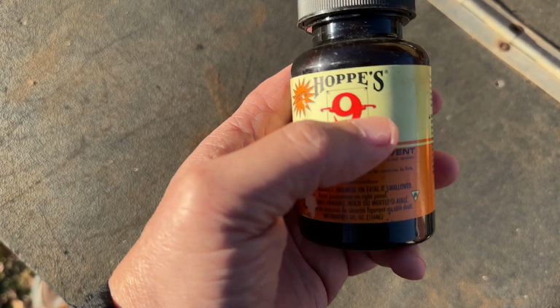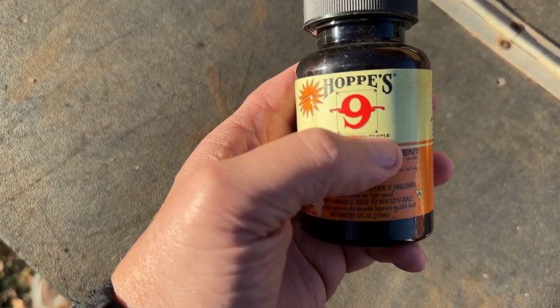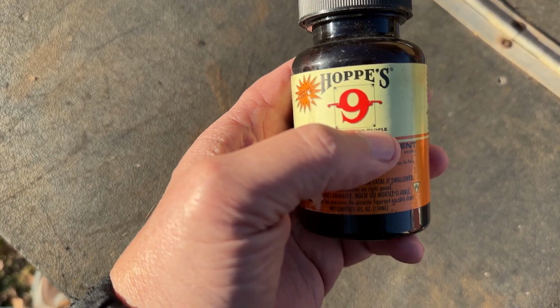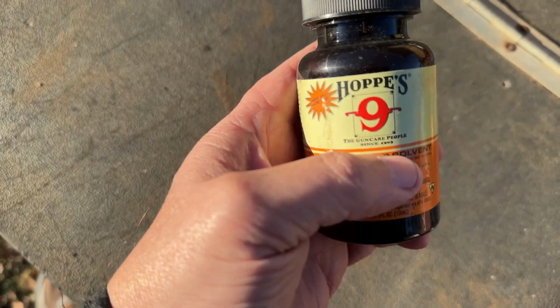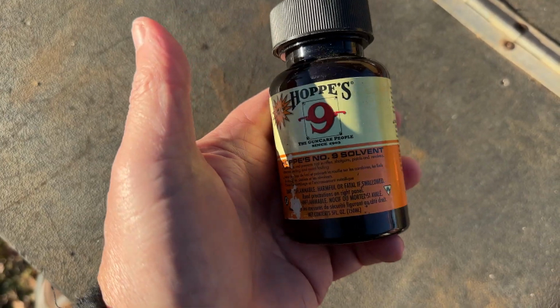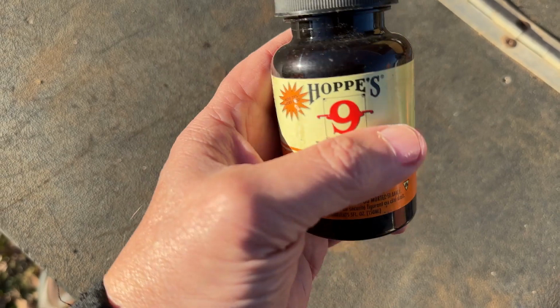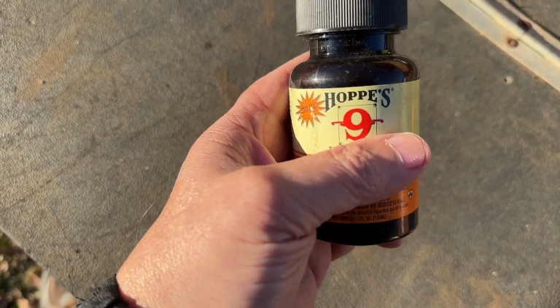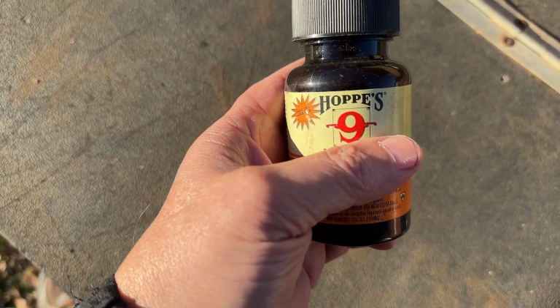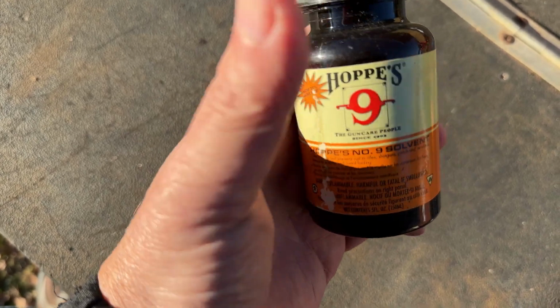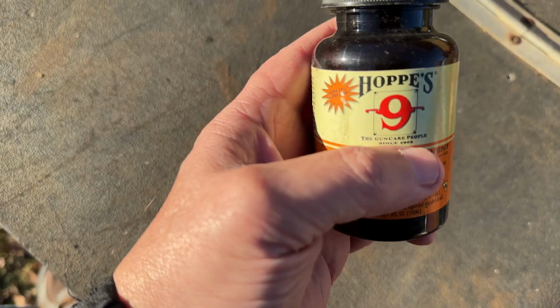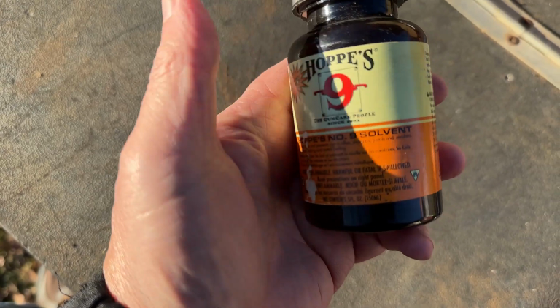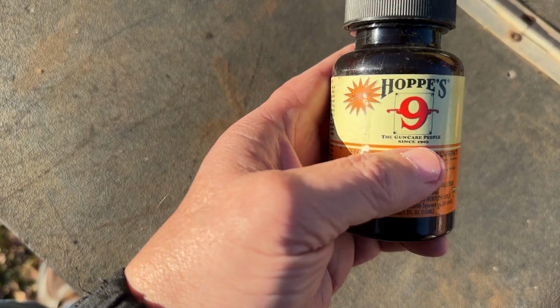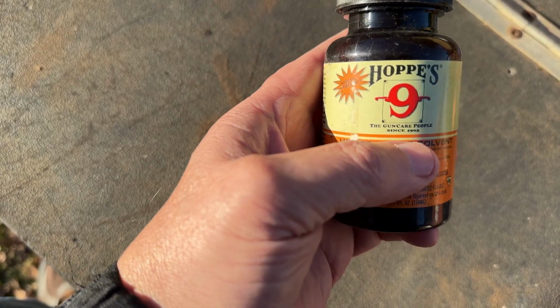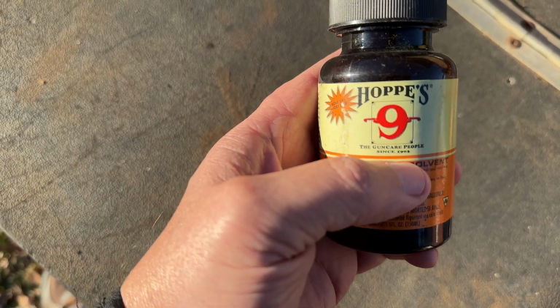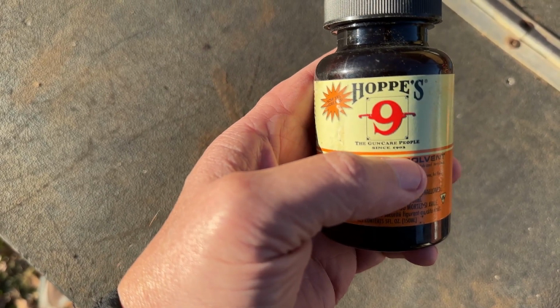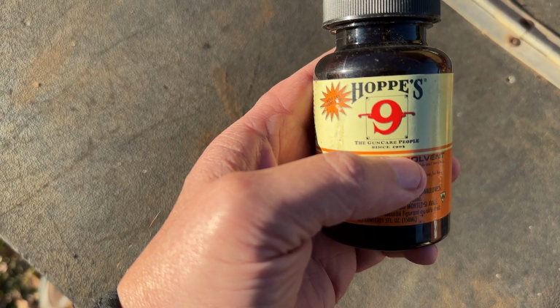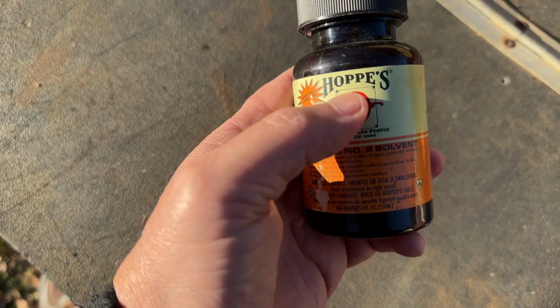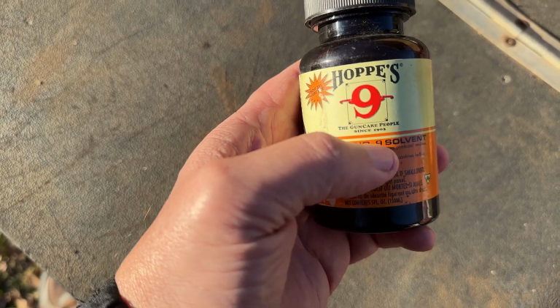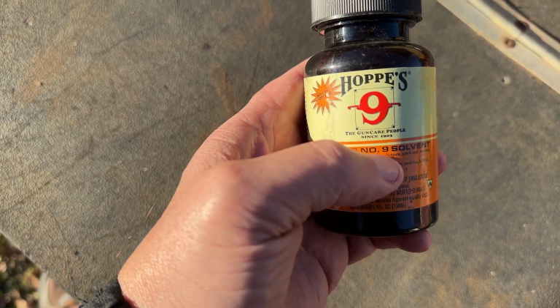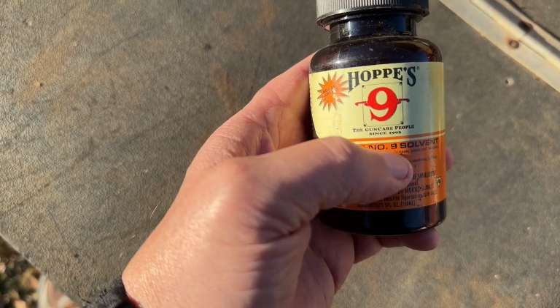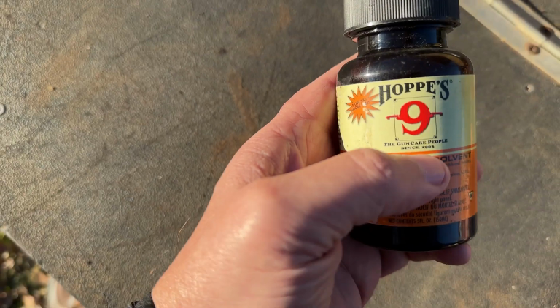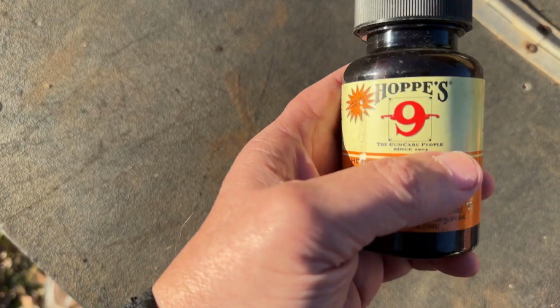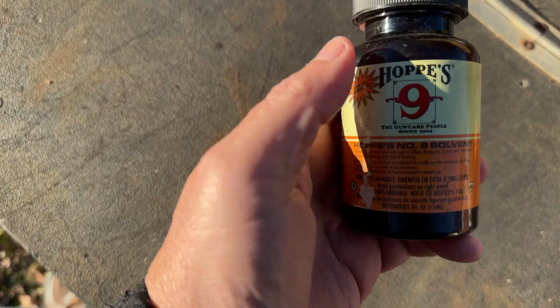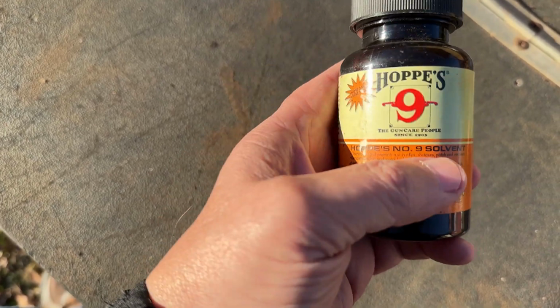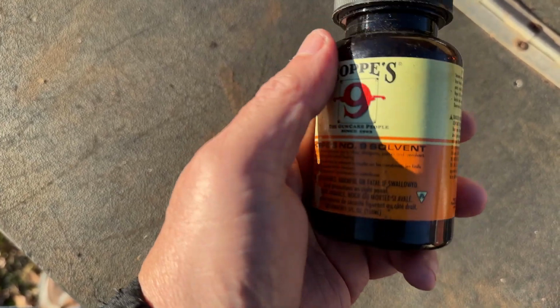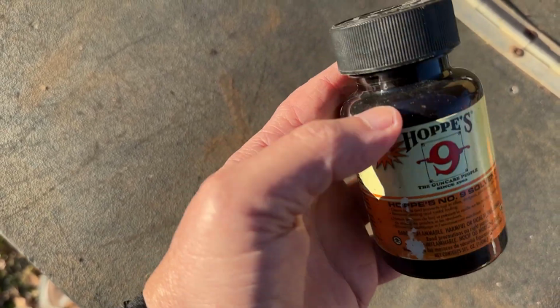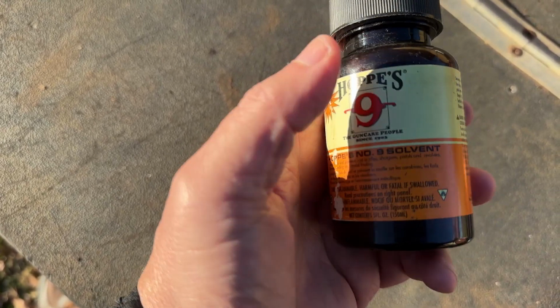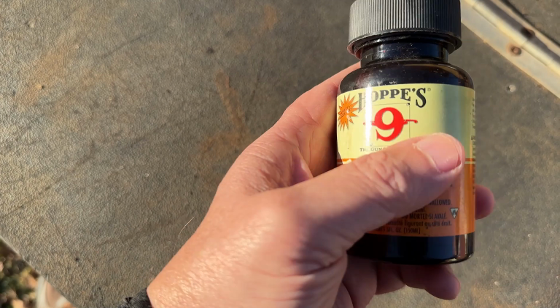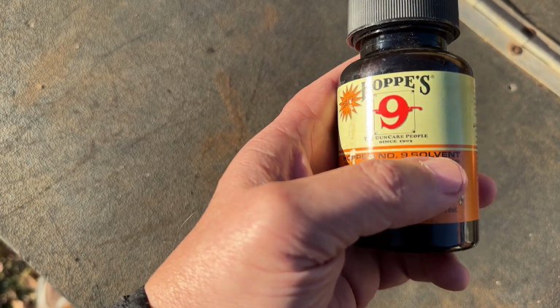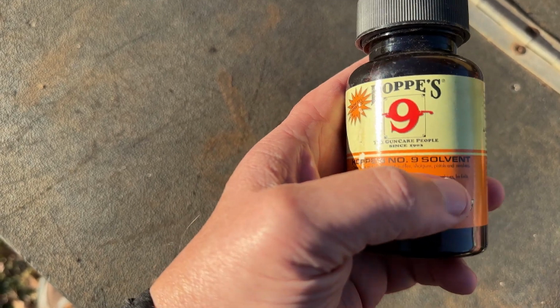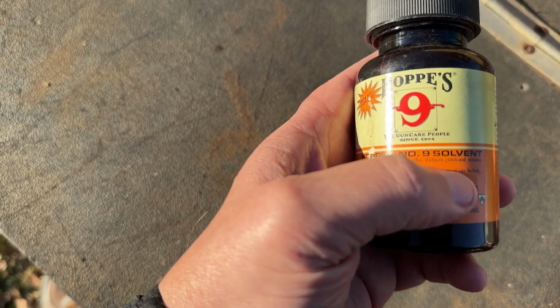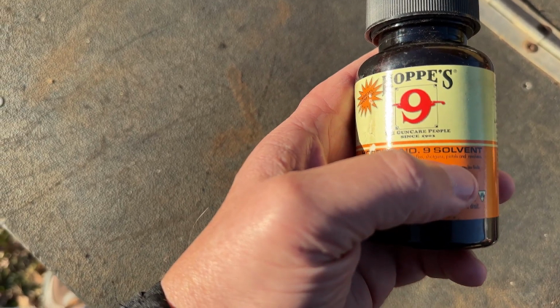It removes rust also. It penetrates deep and works real fast. It's probably the number one selling cleaner and penetrant on the market. It's very potent, it's safe, it's easy to use. It's one of the best products you can find to keep your guns clean.